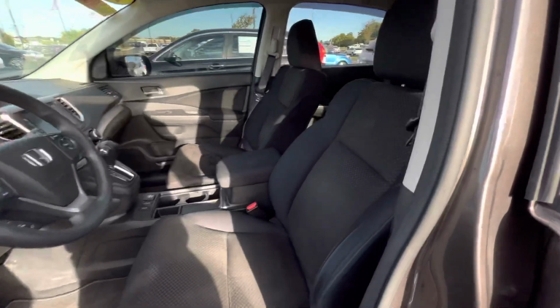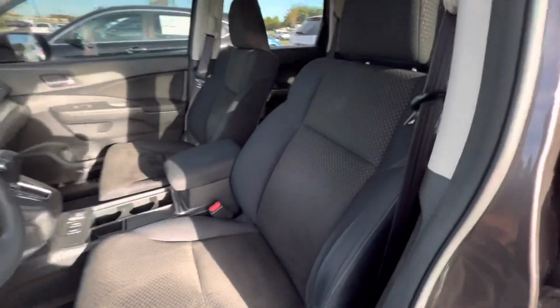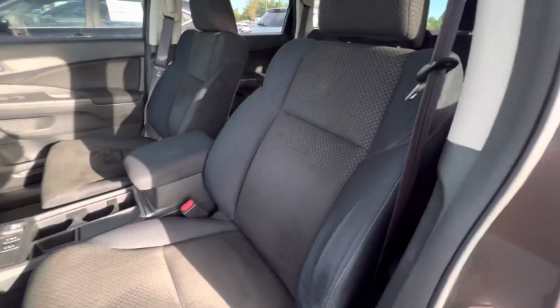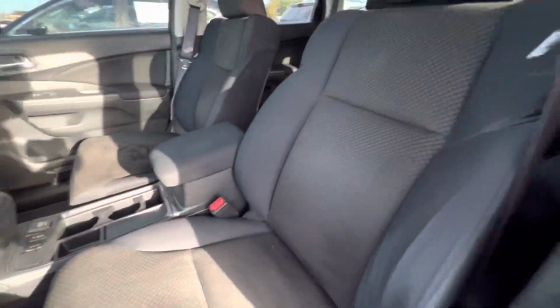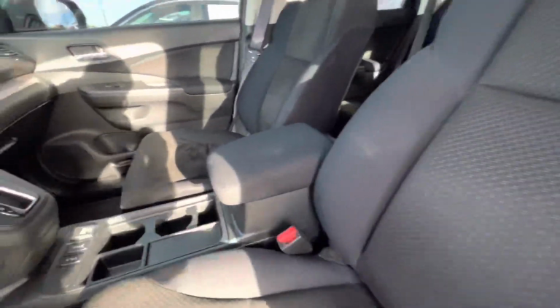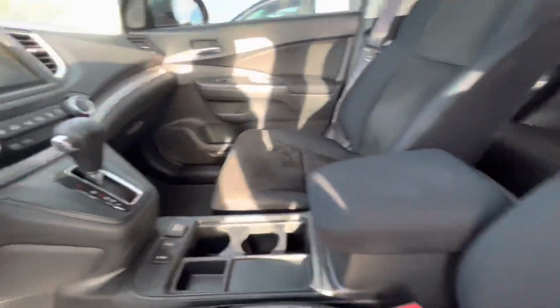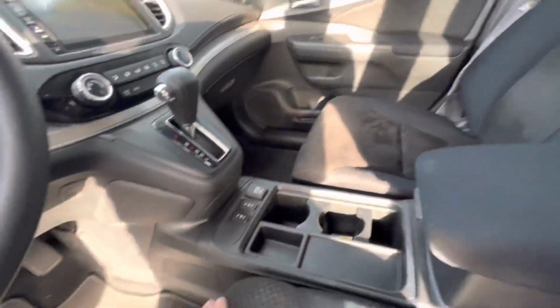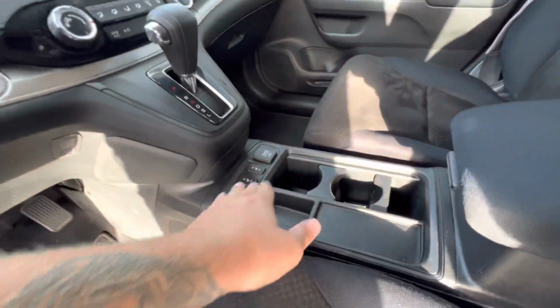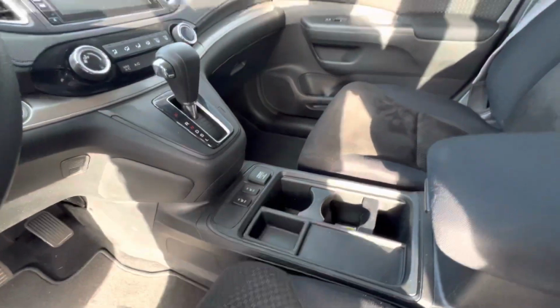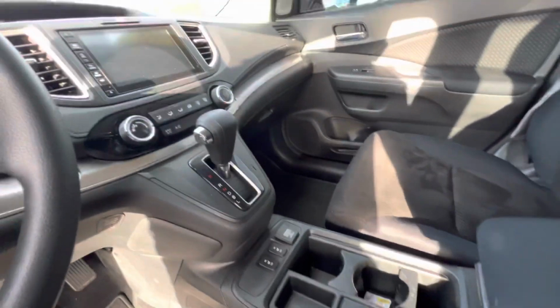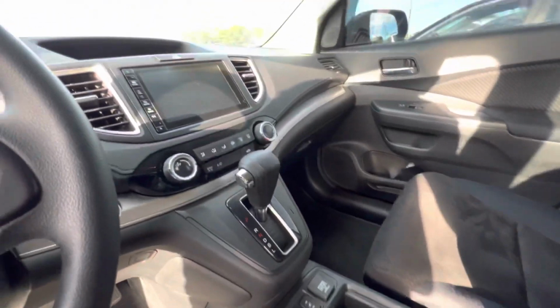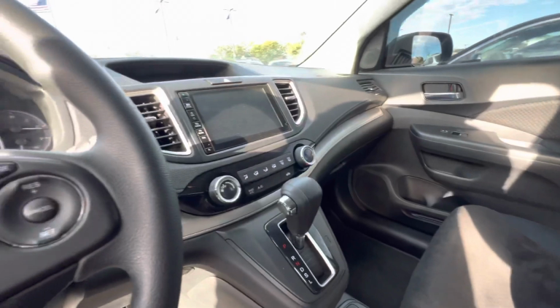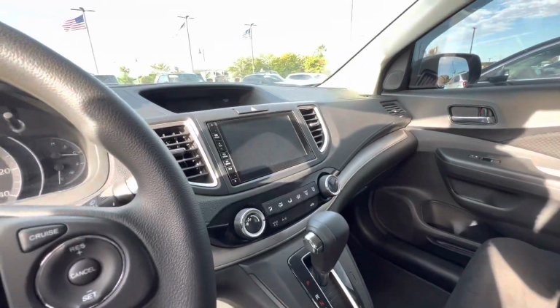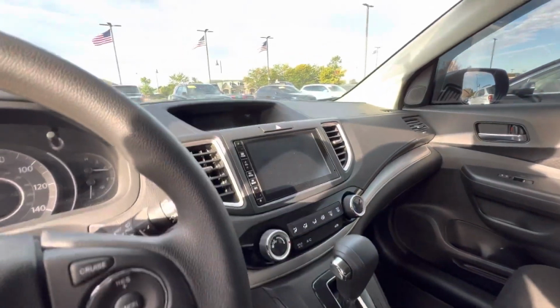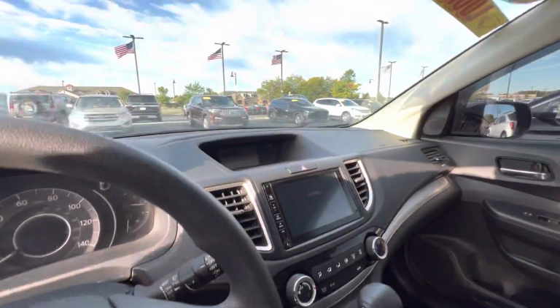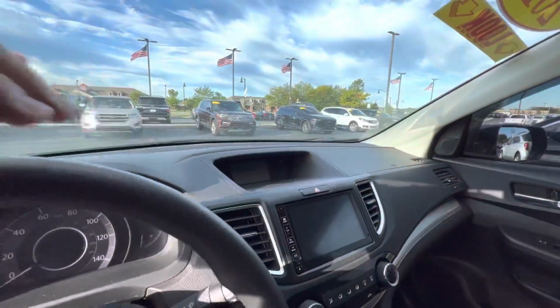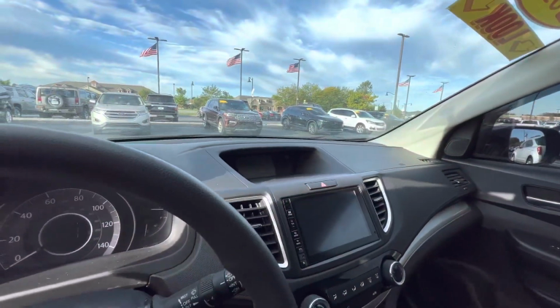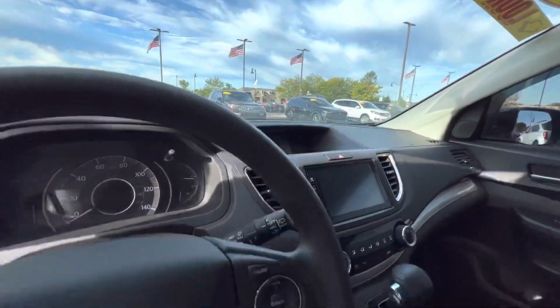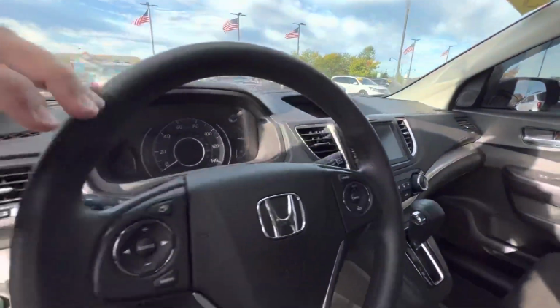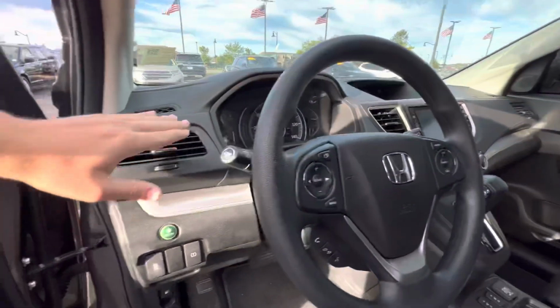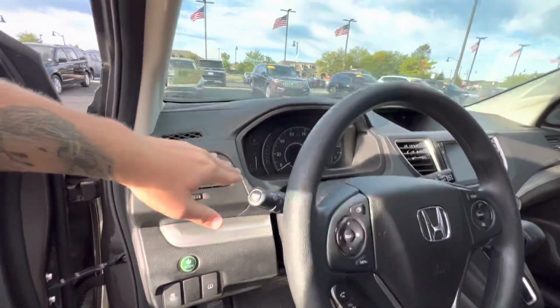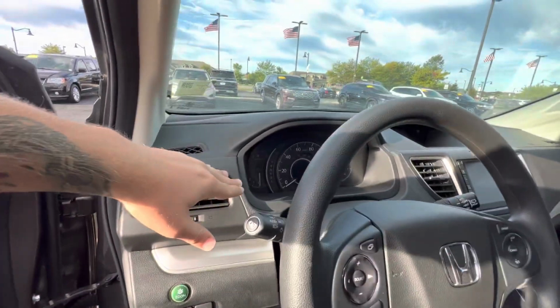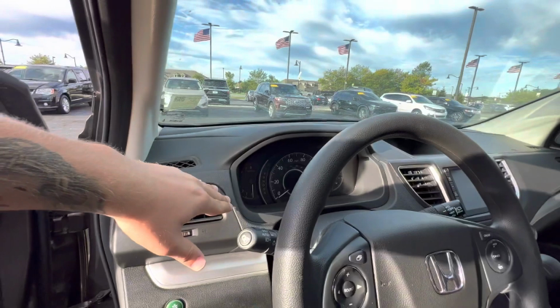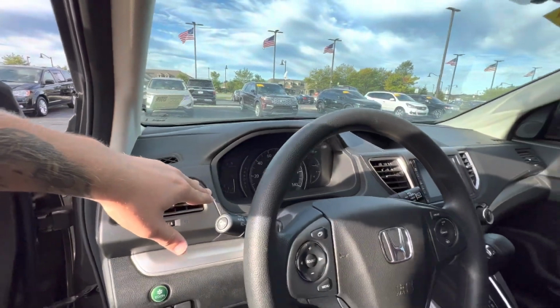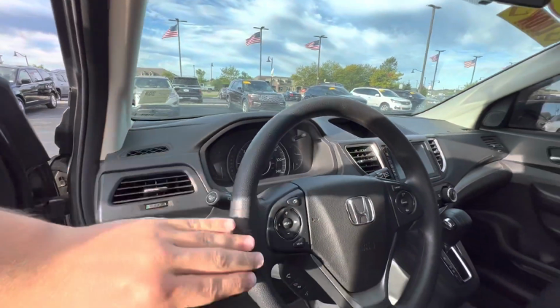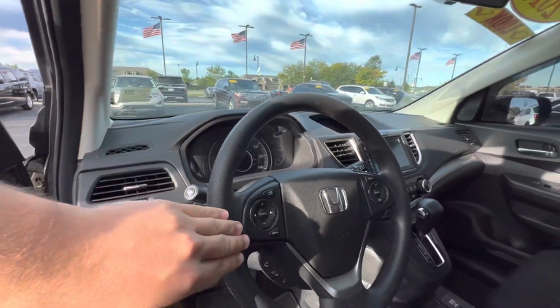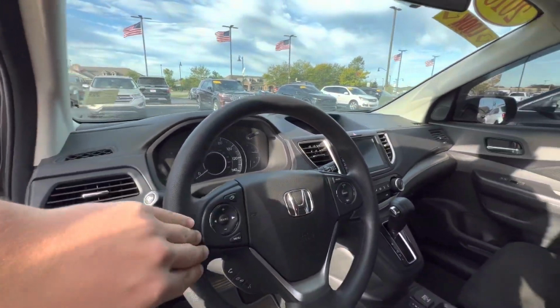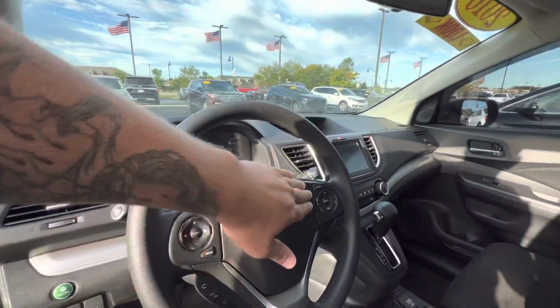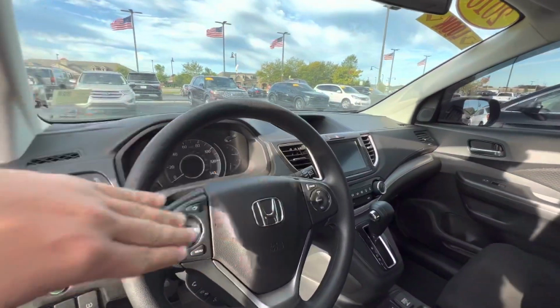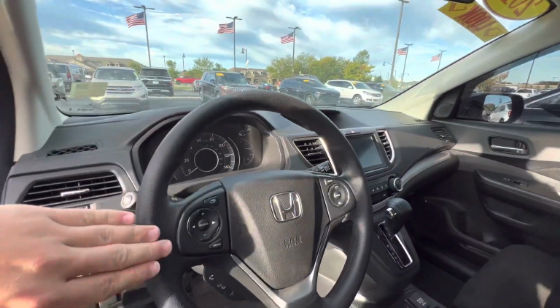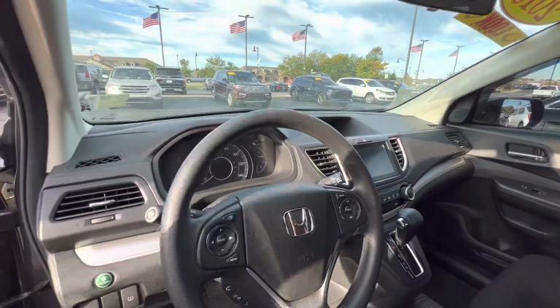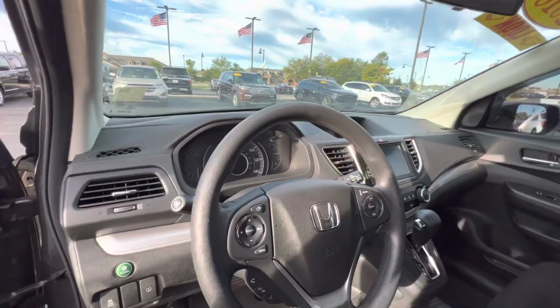Nice cloth bucket seats in the front. You've got your heated seats and a 12-volt power outlet there. 8-inch touchscreen and a smaller cluster up front, along with your tachometer and your speedometer with all of your cruise control and volume settings.